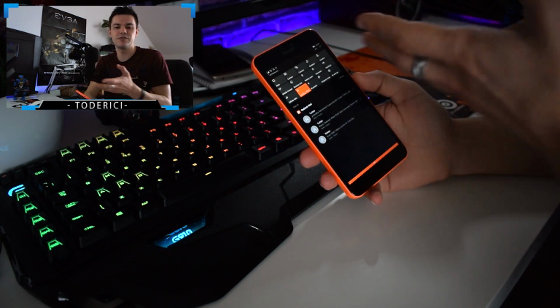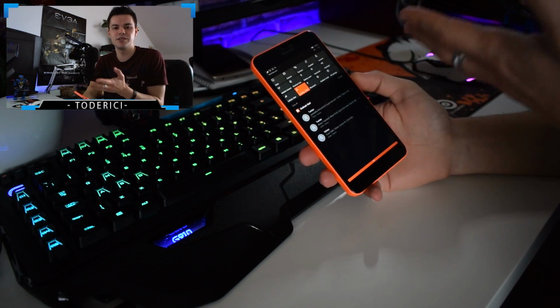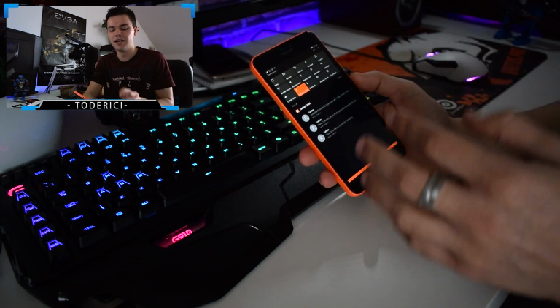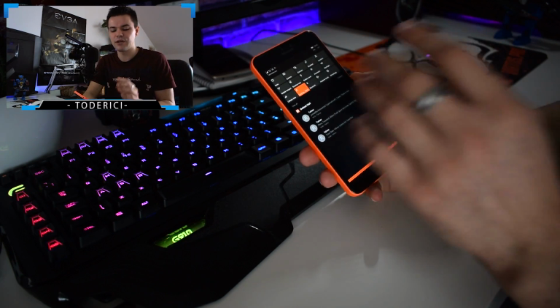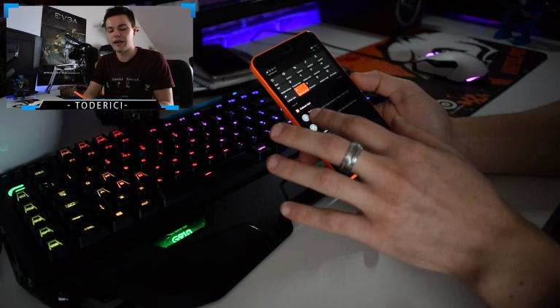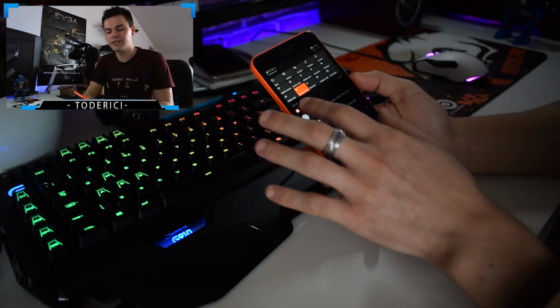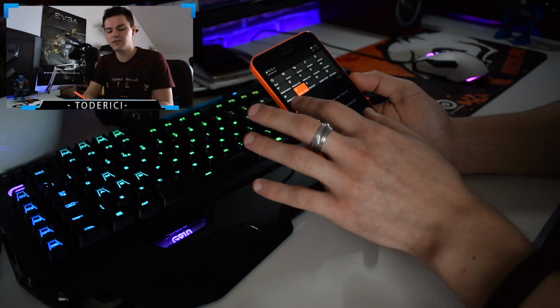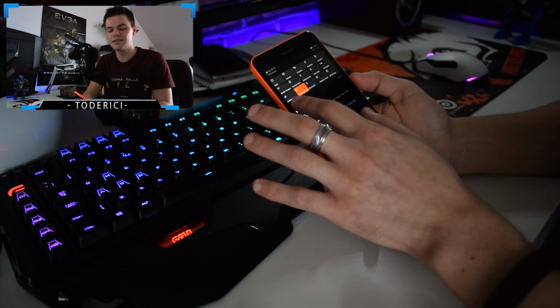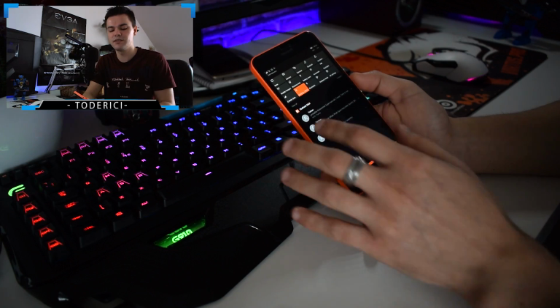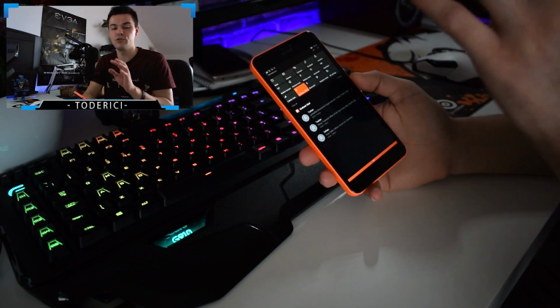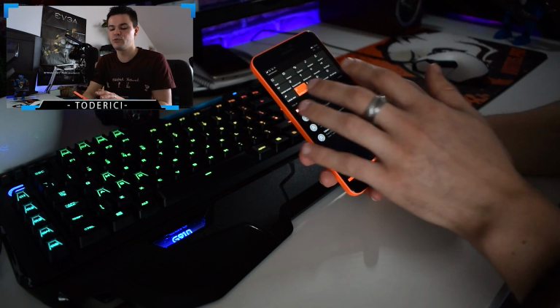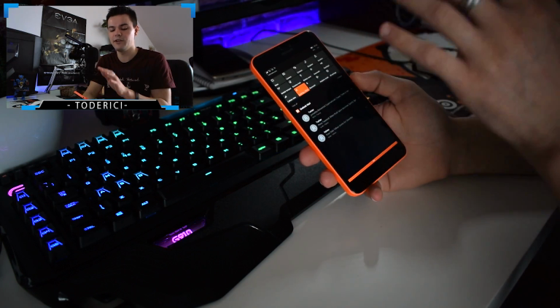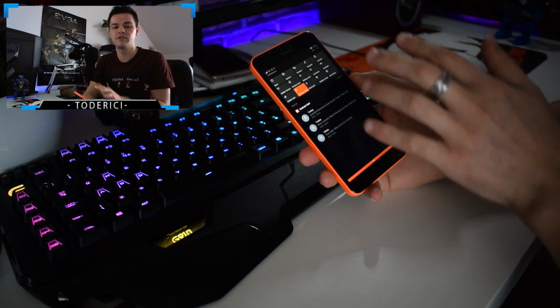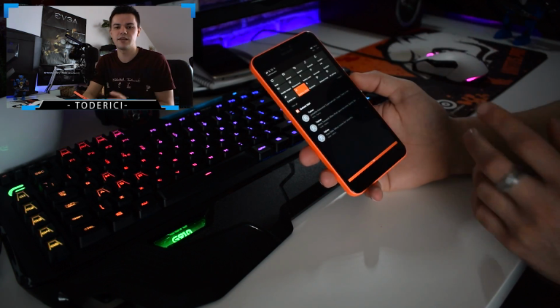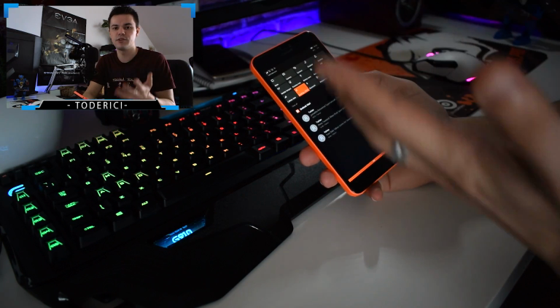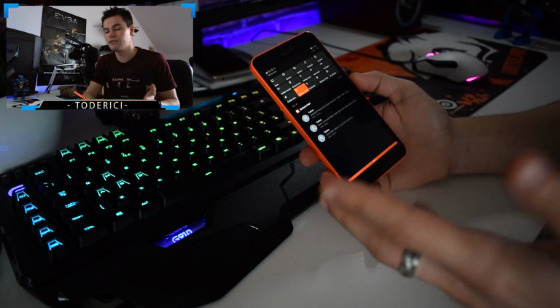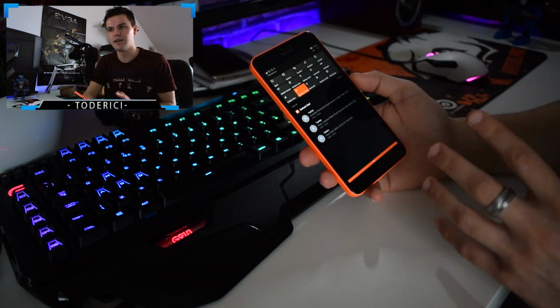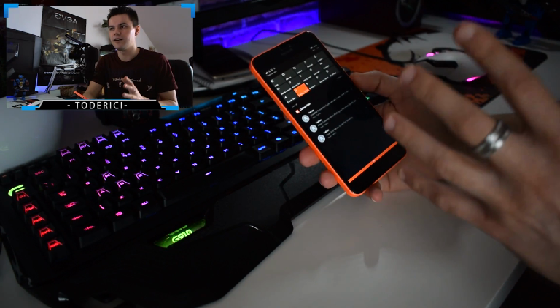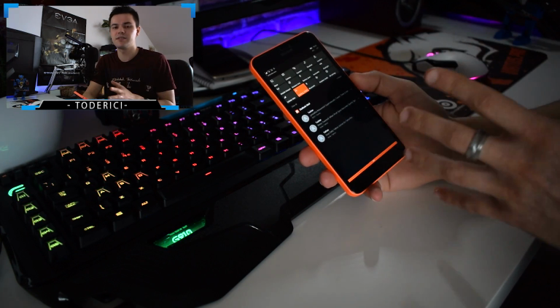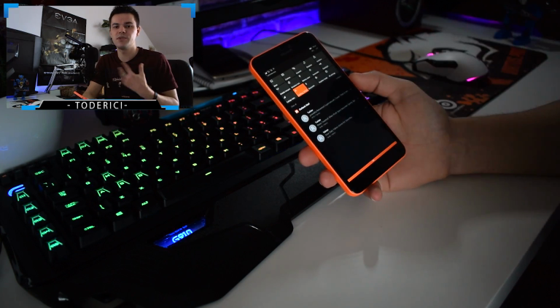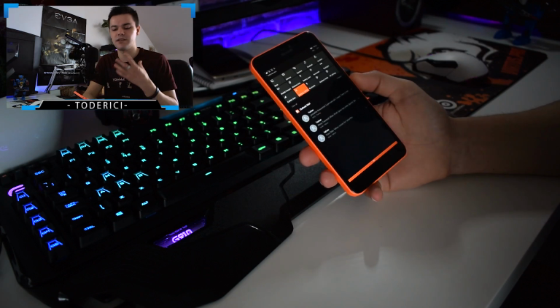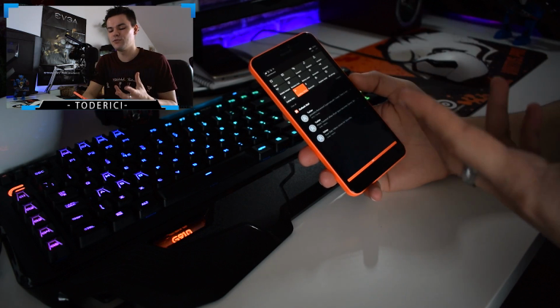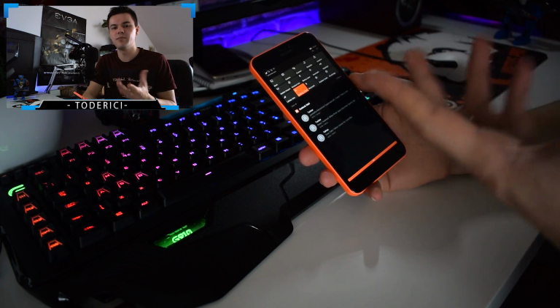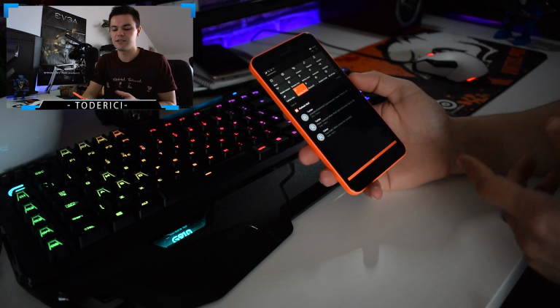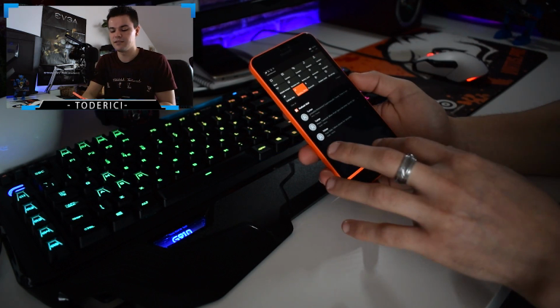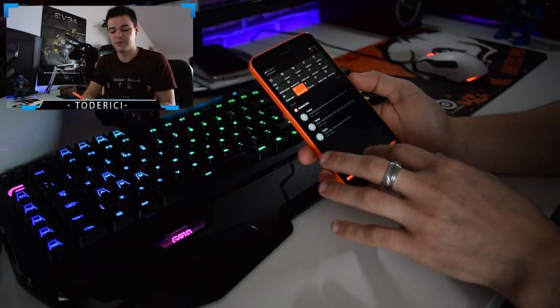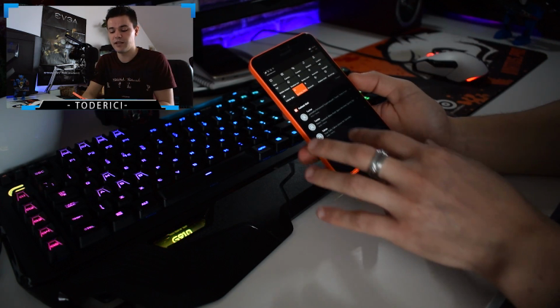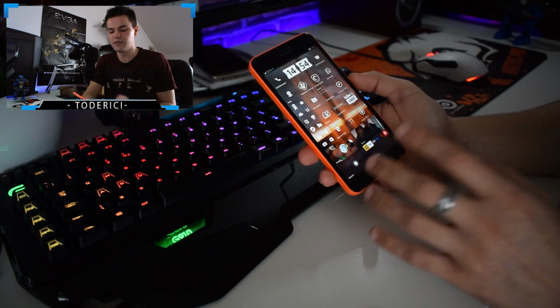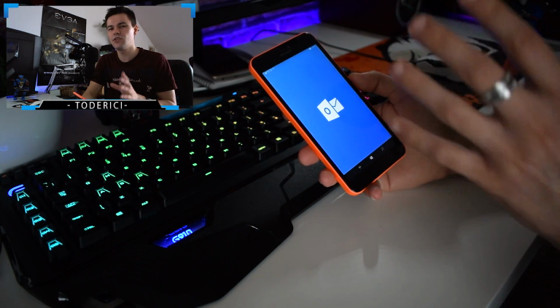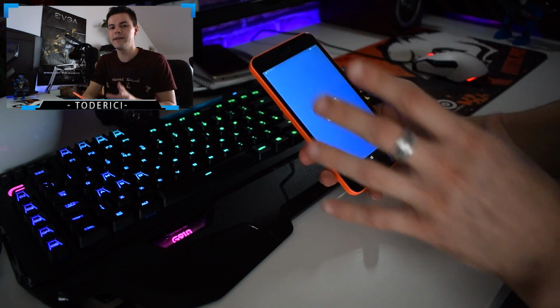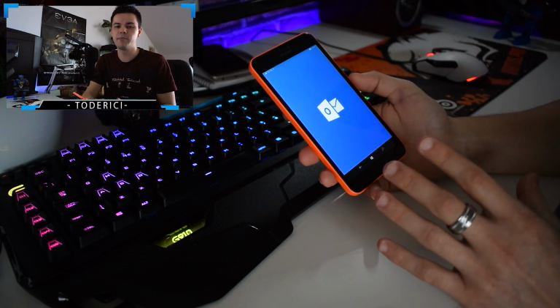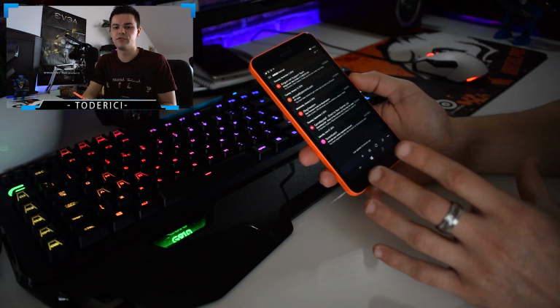So I would say: do not install this build if you use Bluetooth or the flashlight on your device. For me these are two big bugs and I don't like this build.